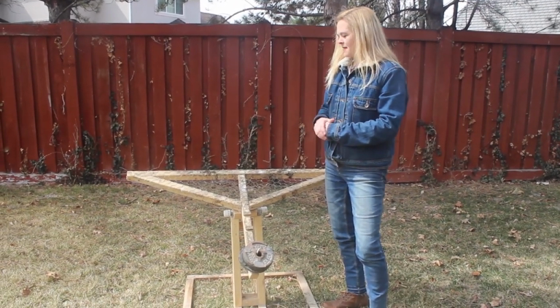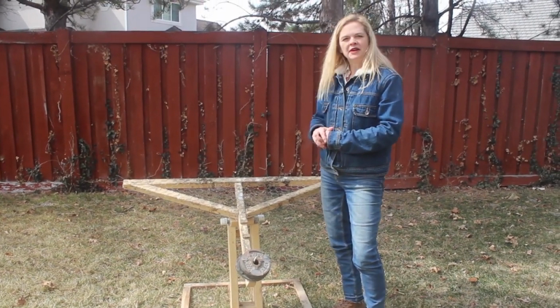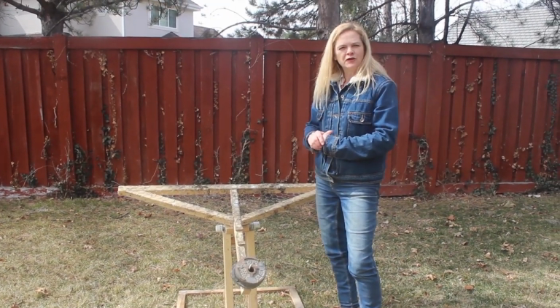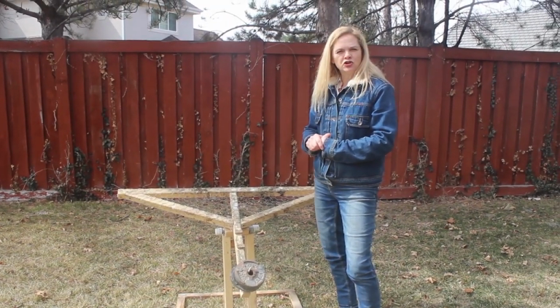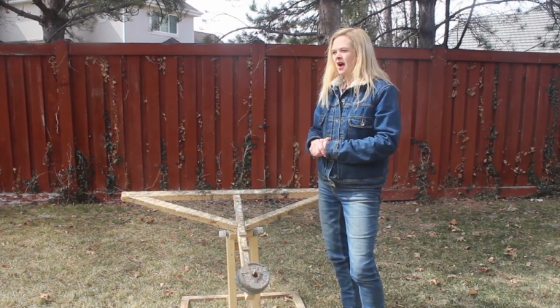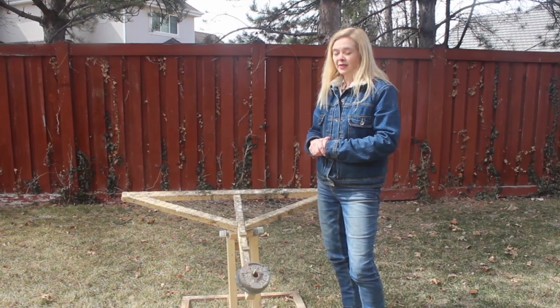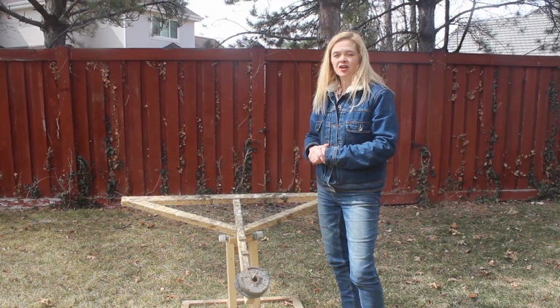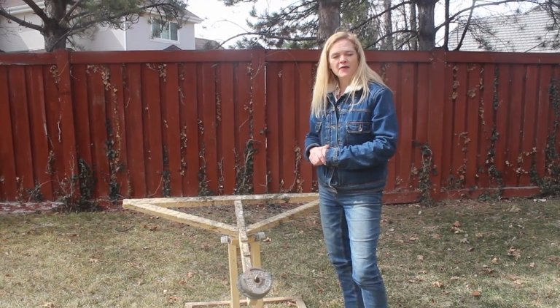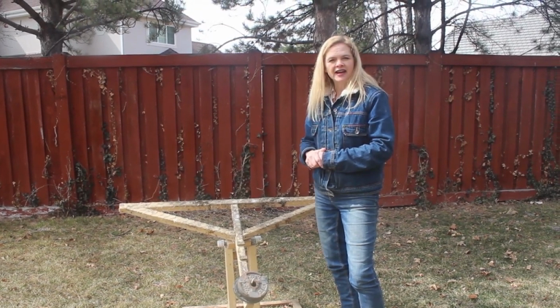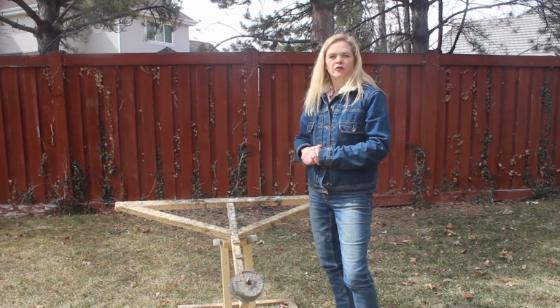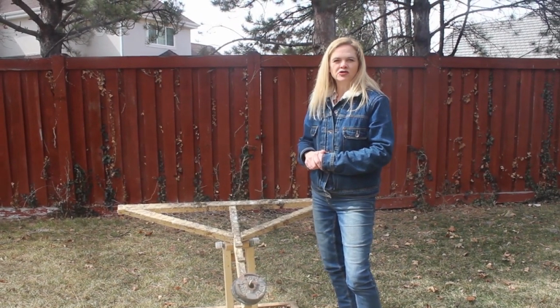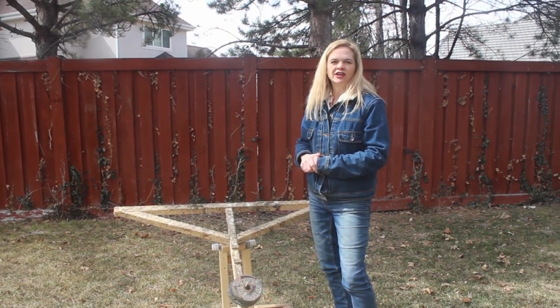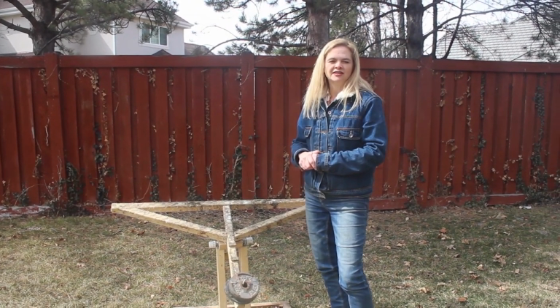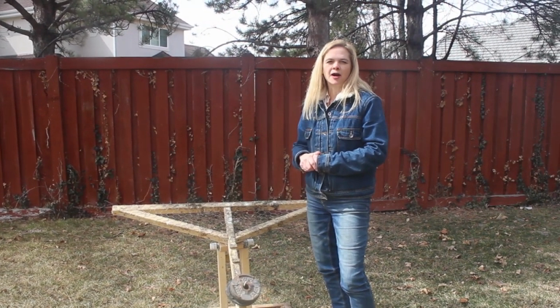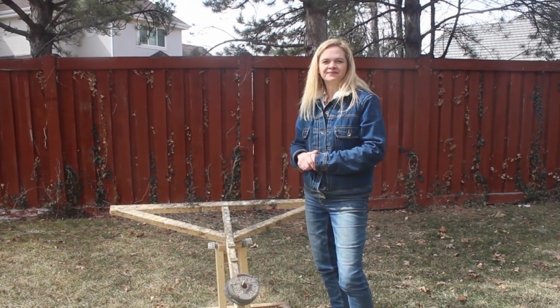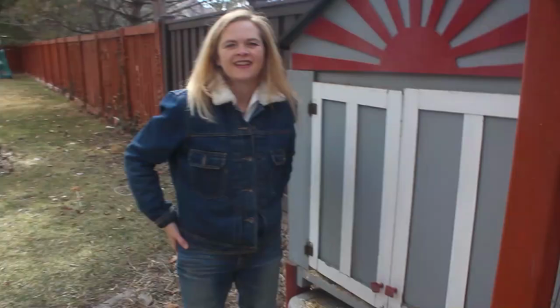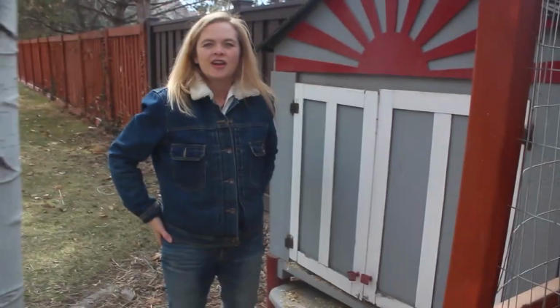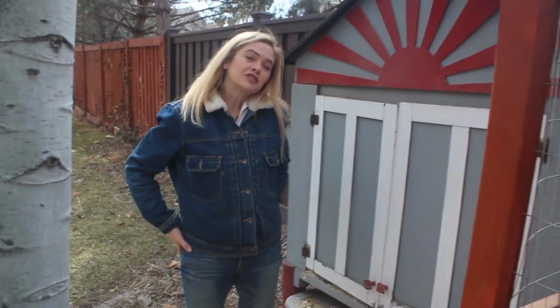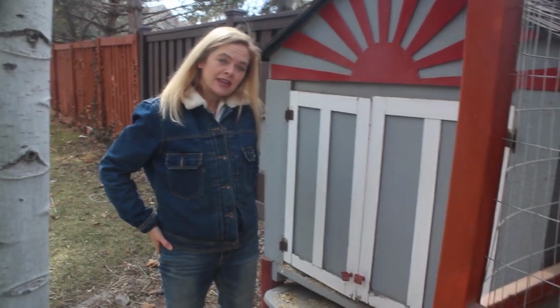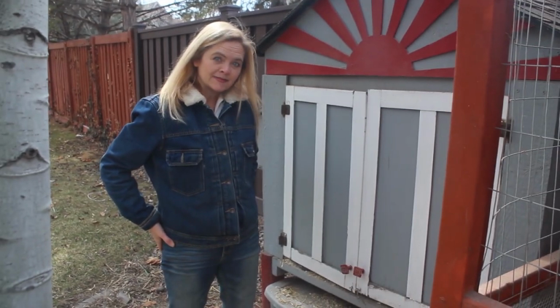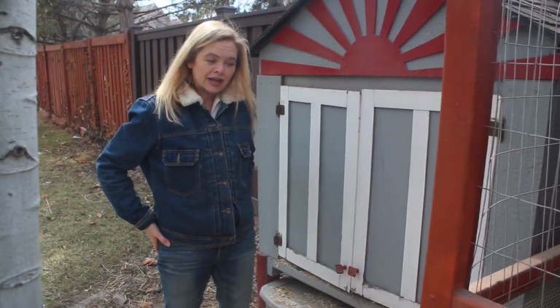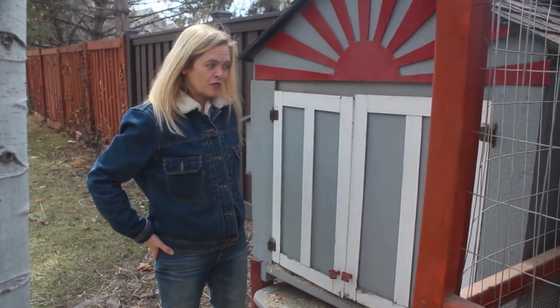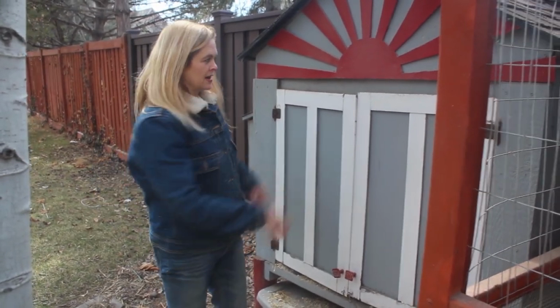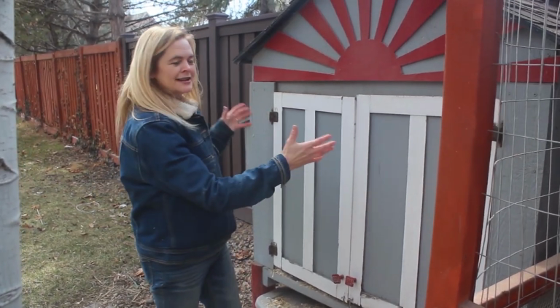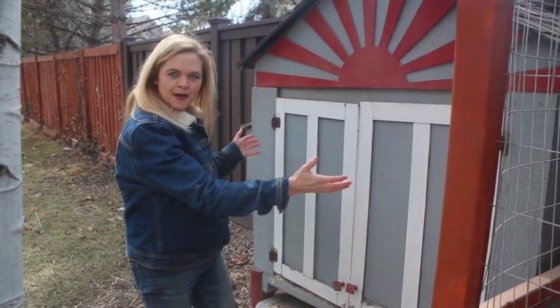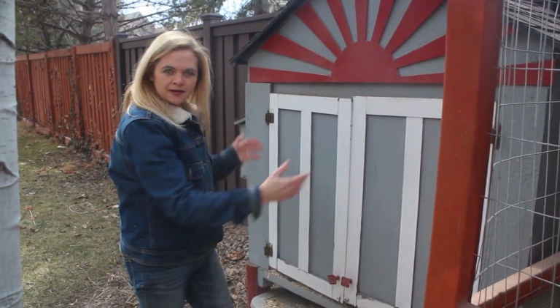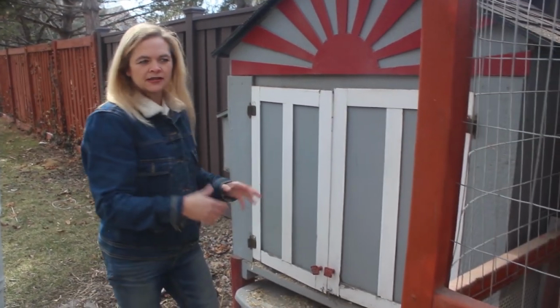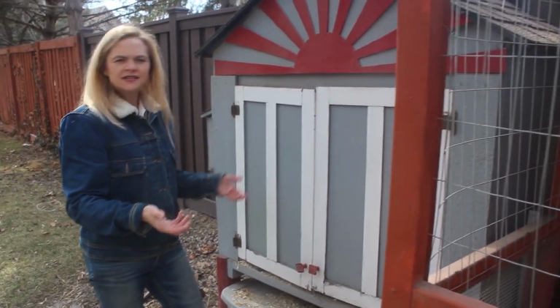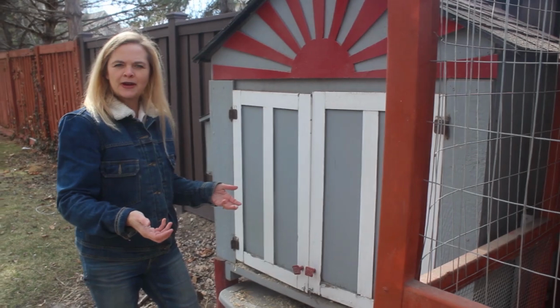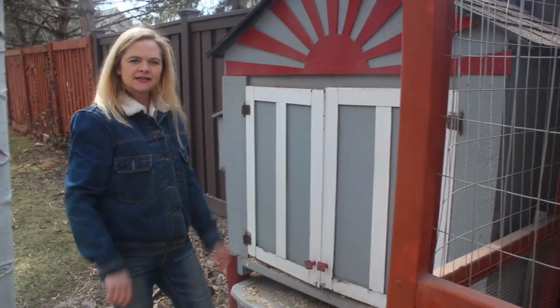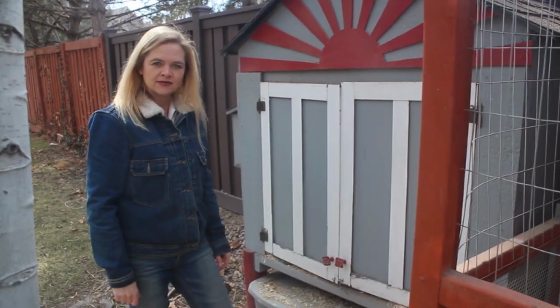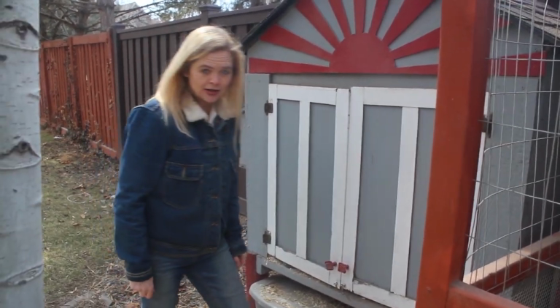I hope it can work for you too. The plans are on my website, revolutionarychicken.com. Okay, so here is my coop. It's not that big, but it's about the right size for about six chickens.